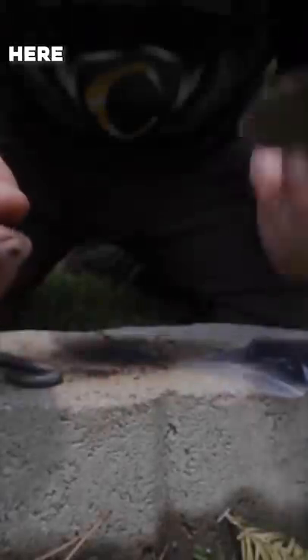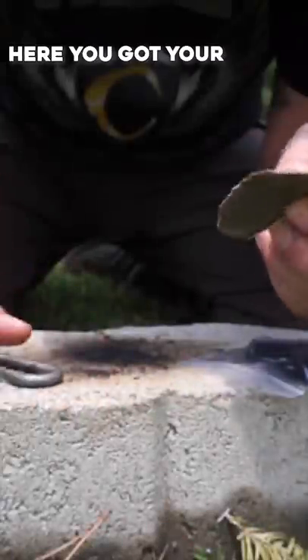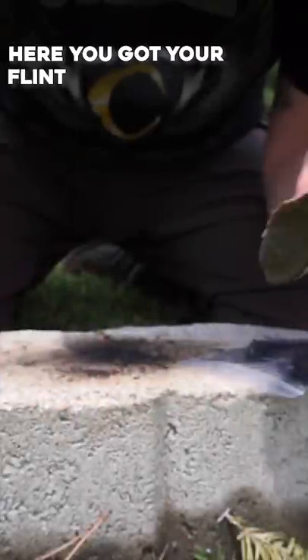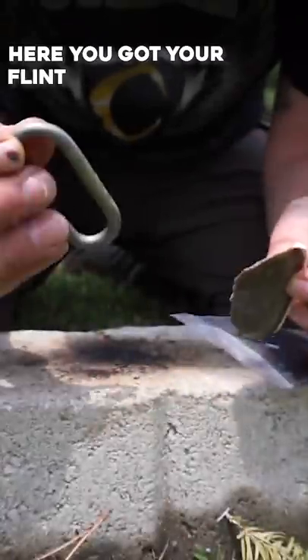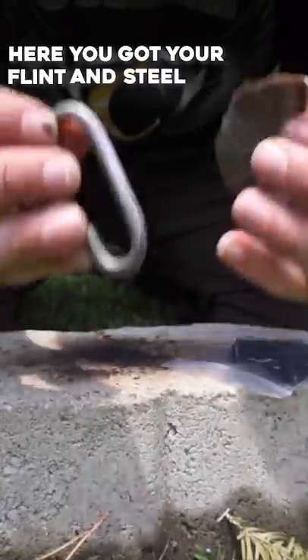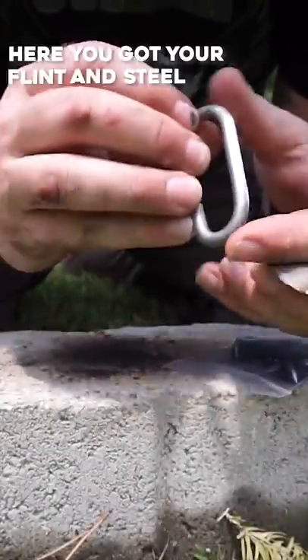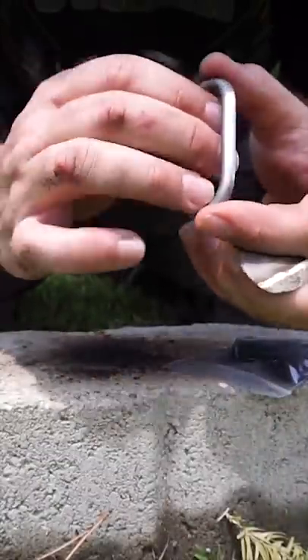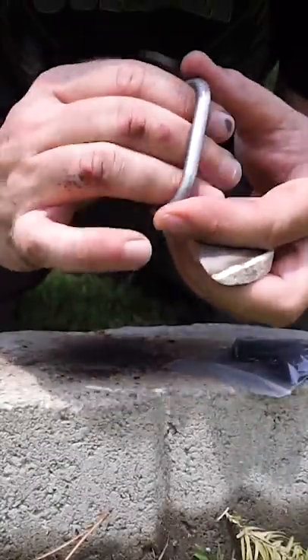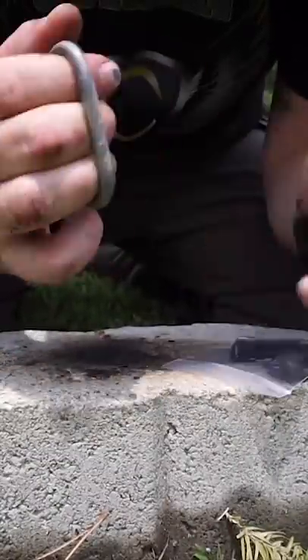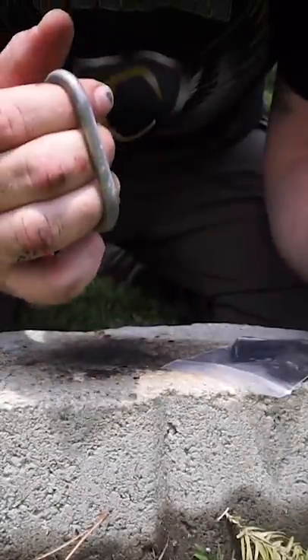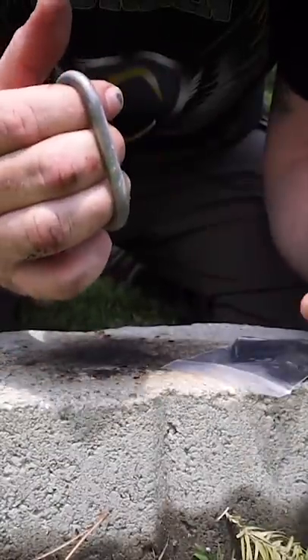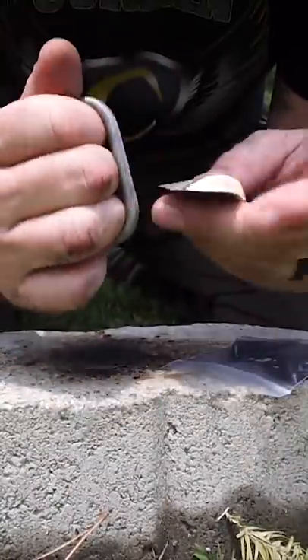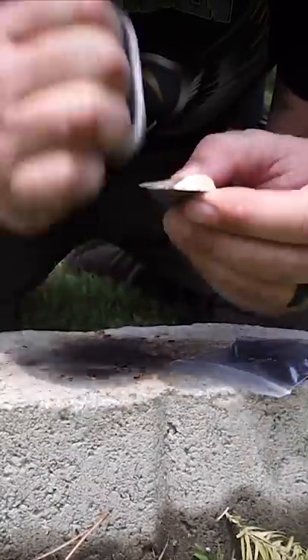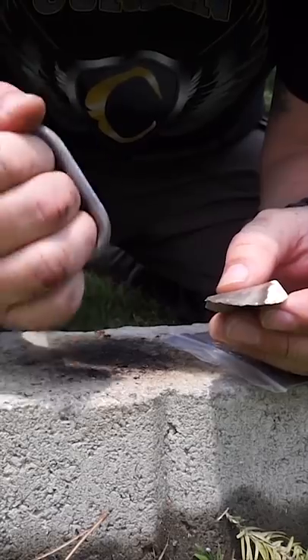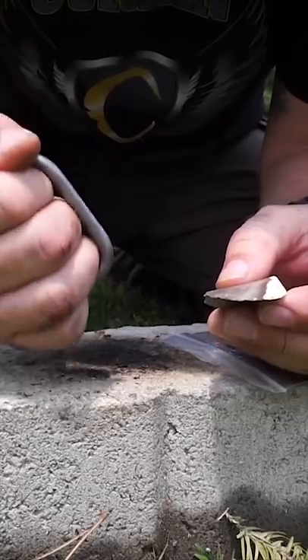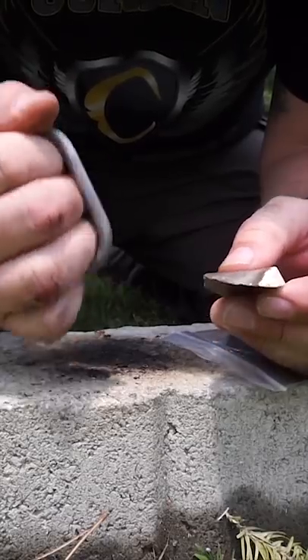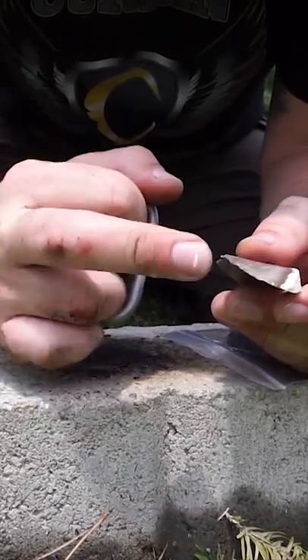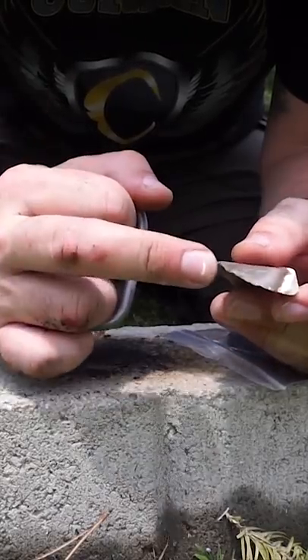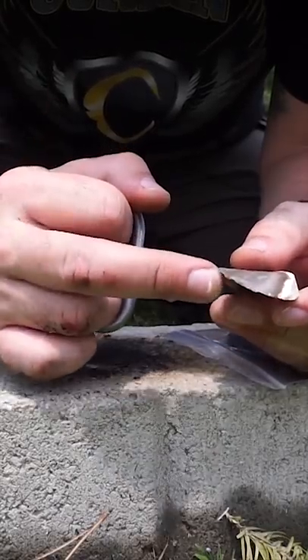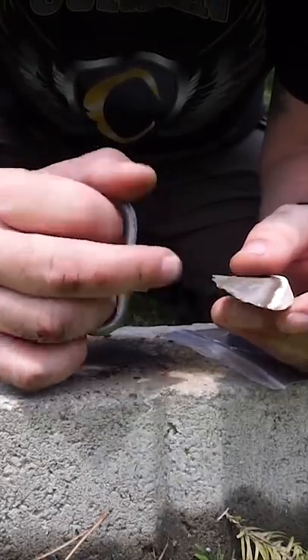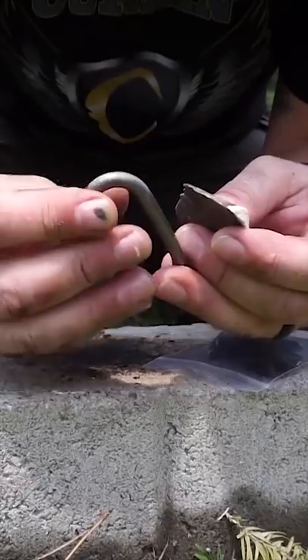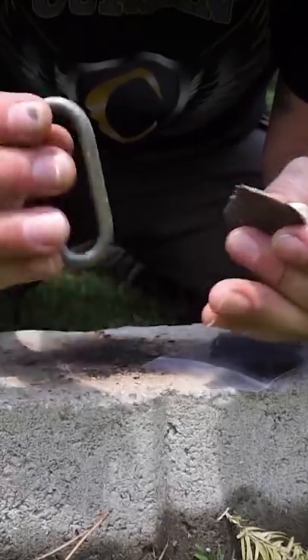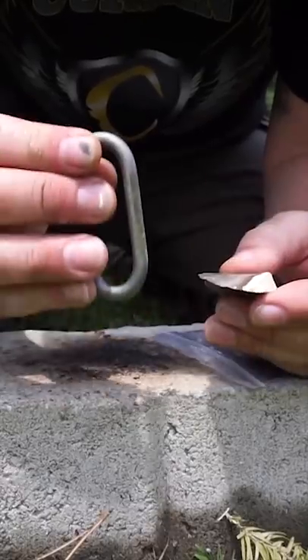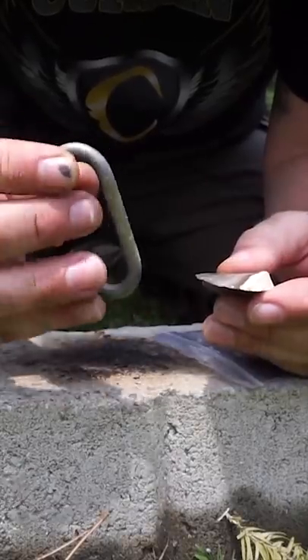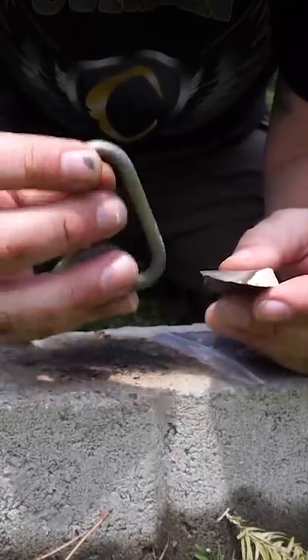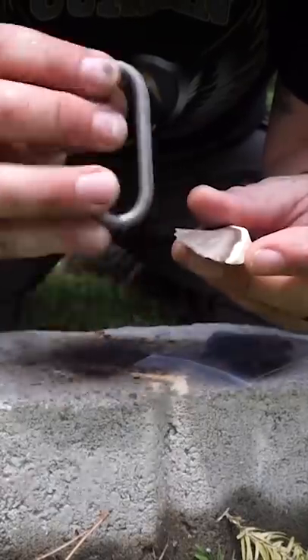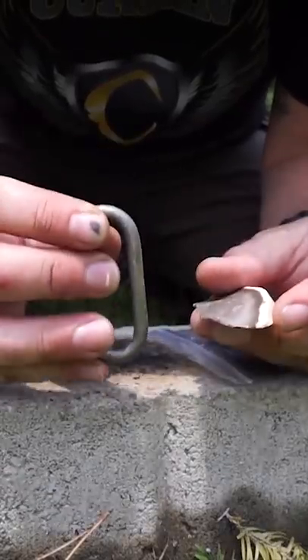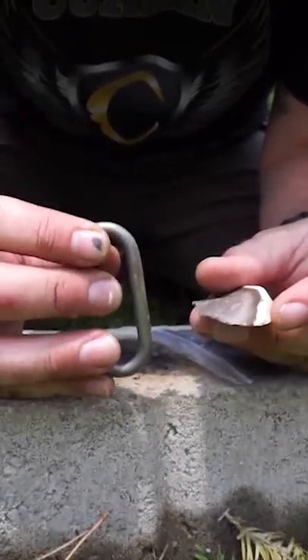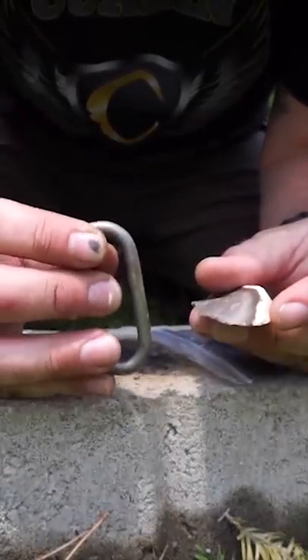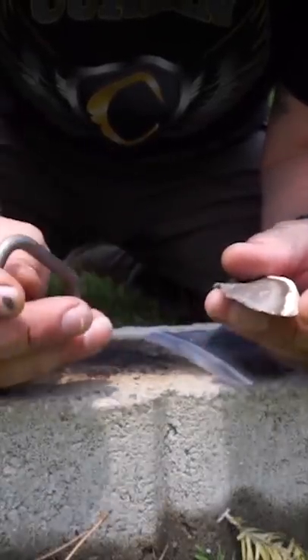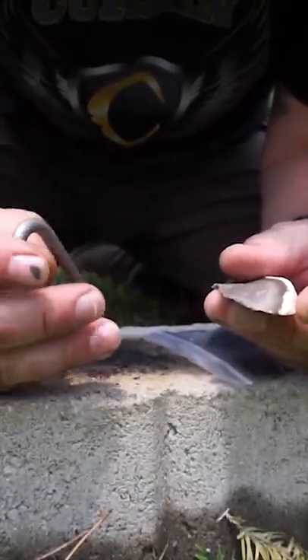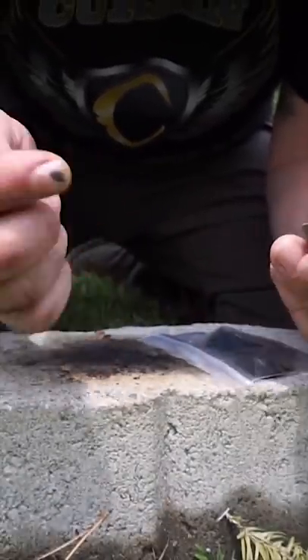Here you've got your flint and your steel. Some people will run their fingers through the steel like that, but you're going to chew your knuckles all to pieces. This stuff is very sharp, but if you hold it just like this, you save the possibility of tearing your knuckles up.